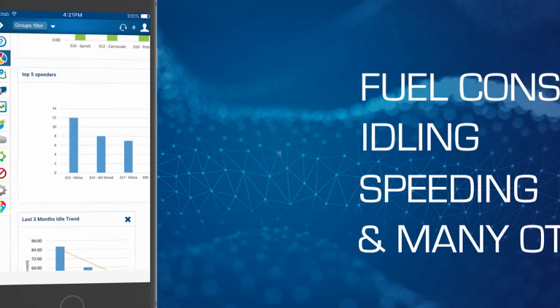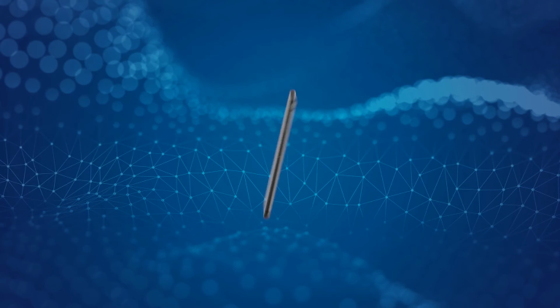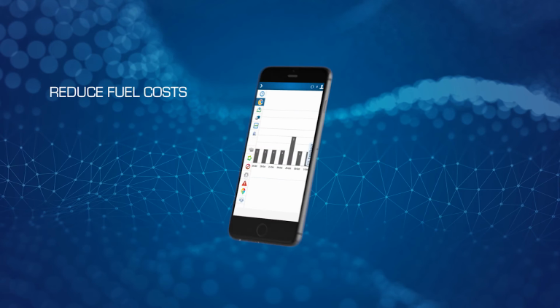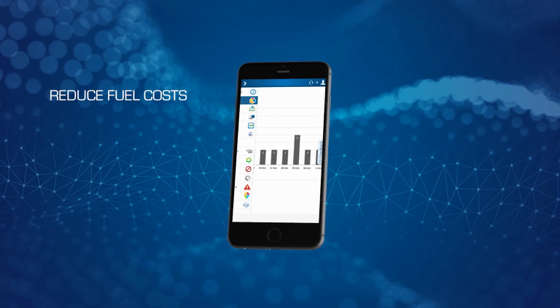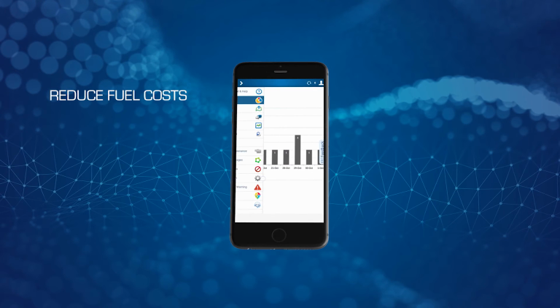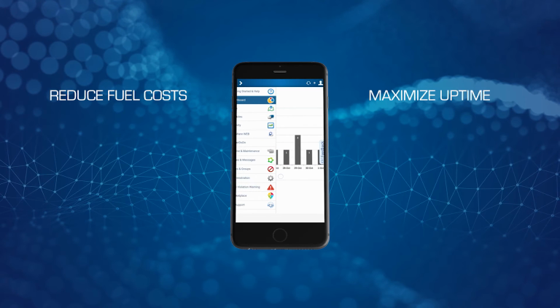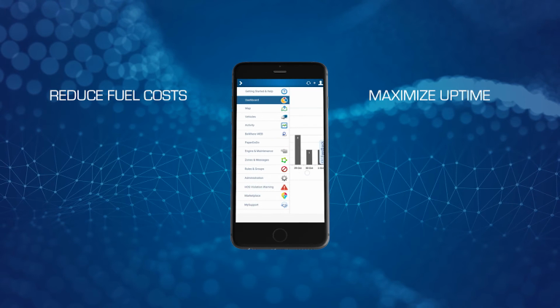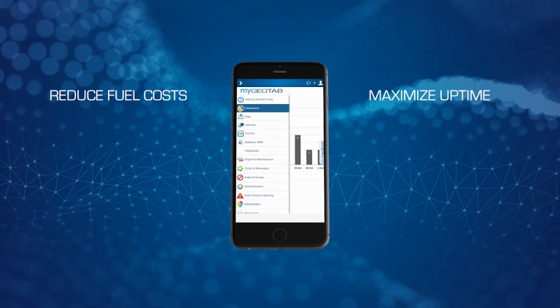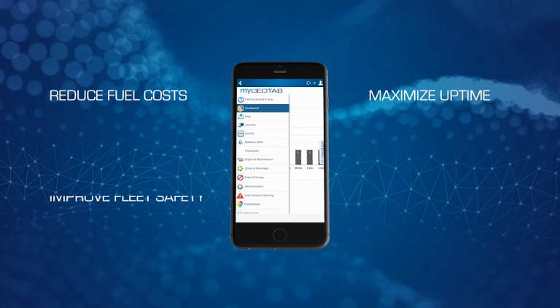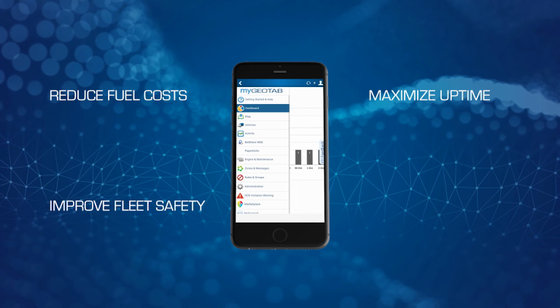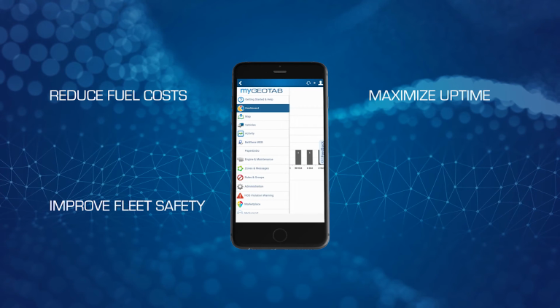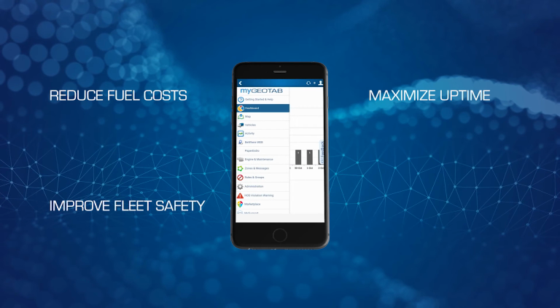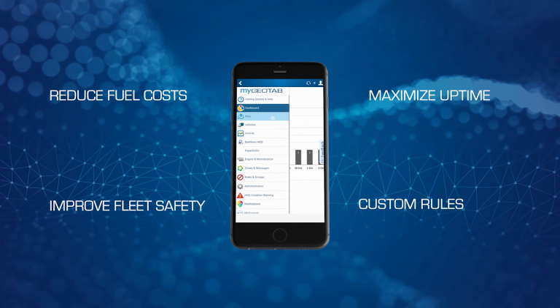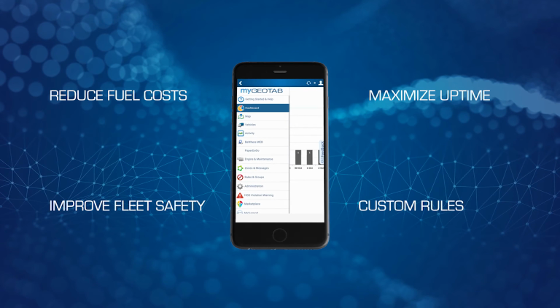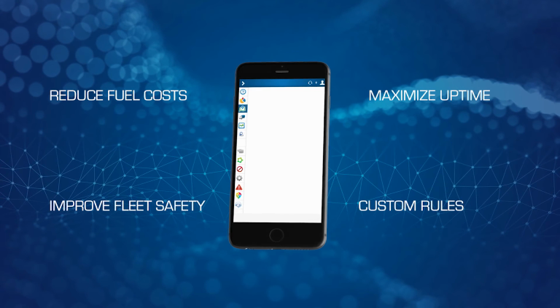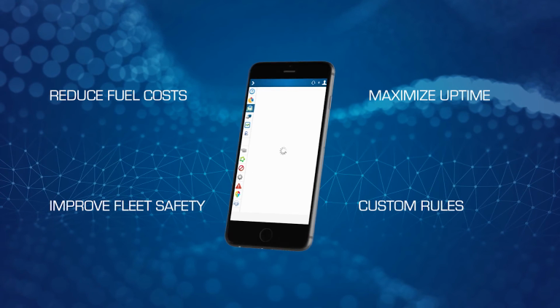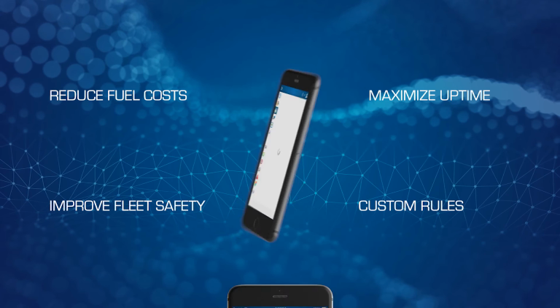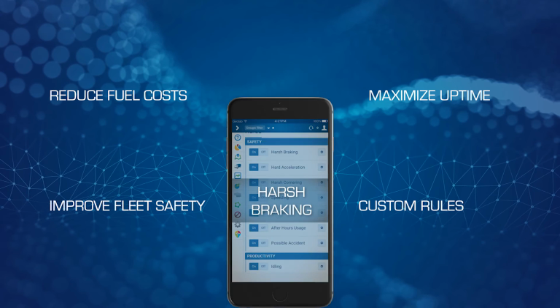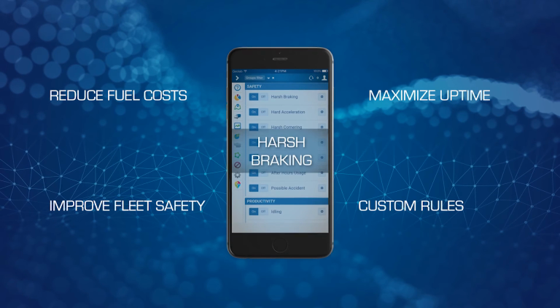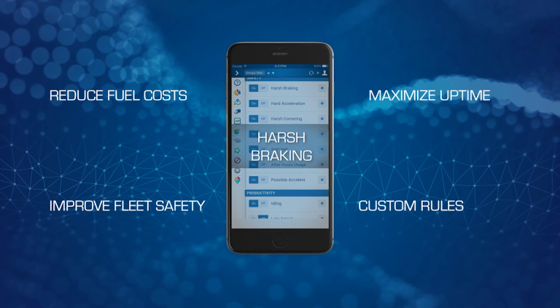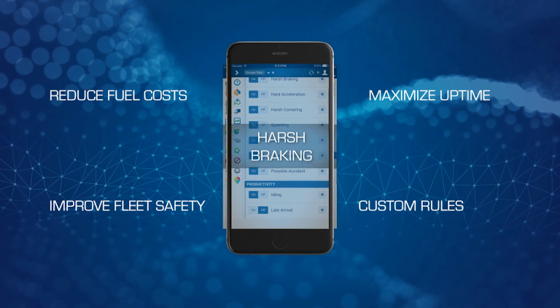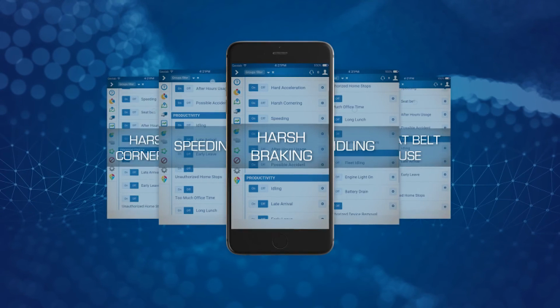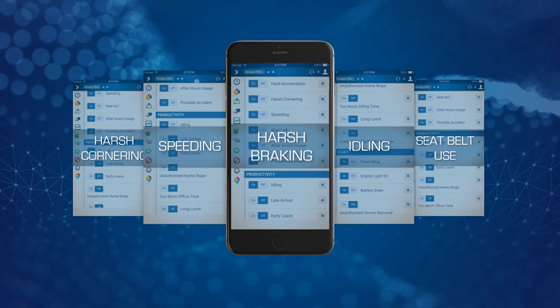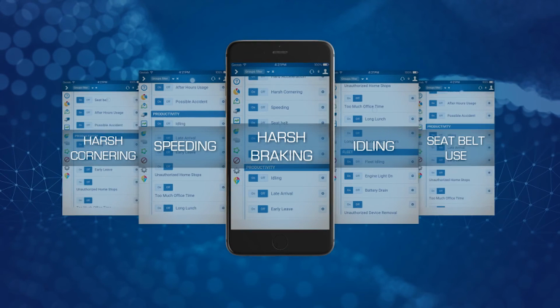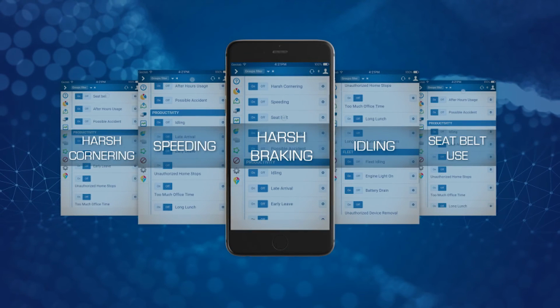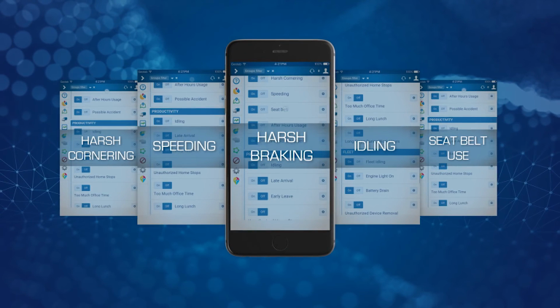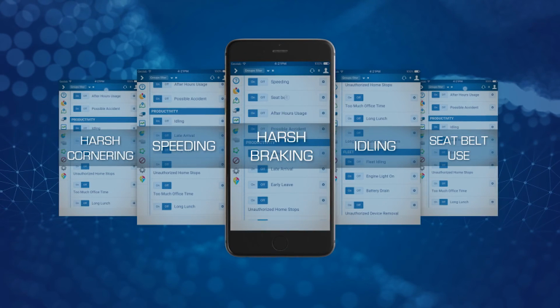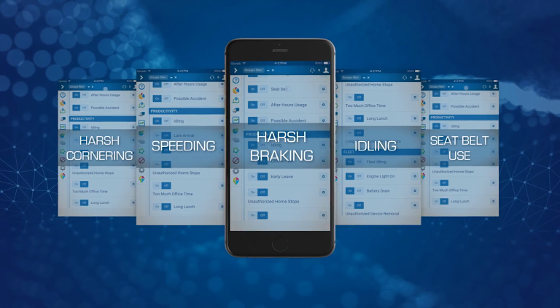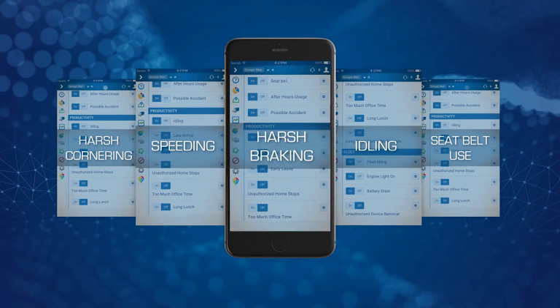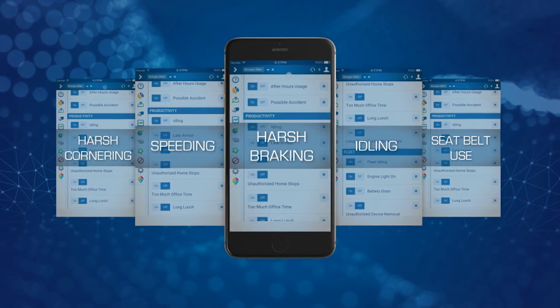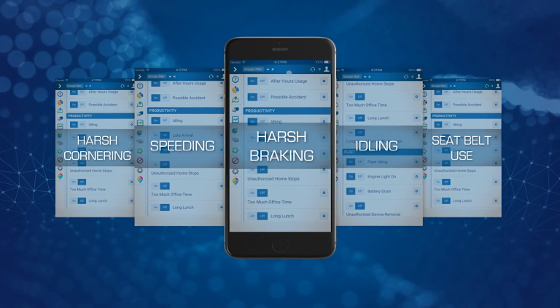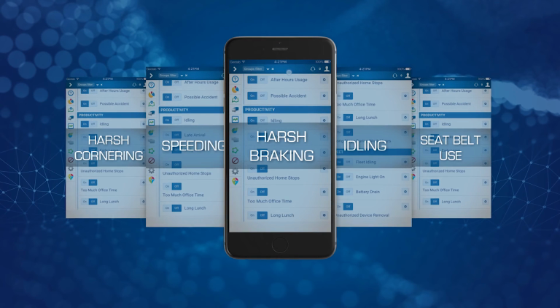Reduce fuel costs, maximize uptime, and improve fleet safety with custom rules and notifications for harsh braking and cornering, speeding, idling, and seatbelt use — all at the touch of a button.